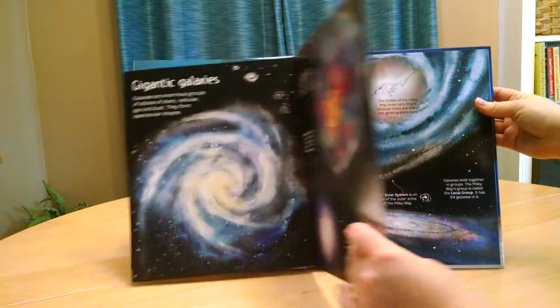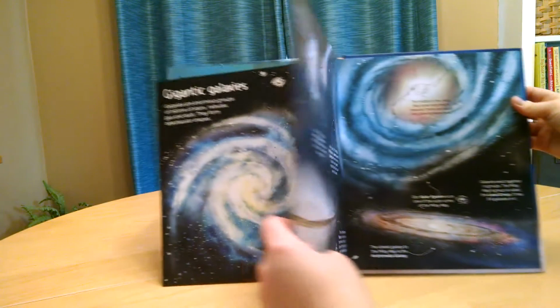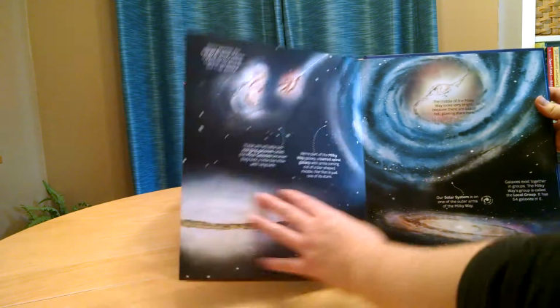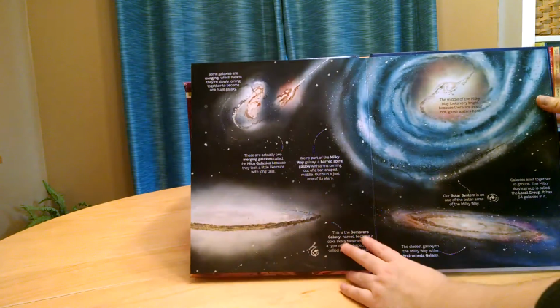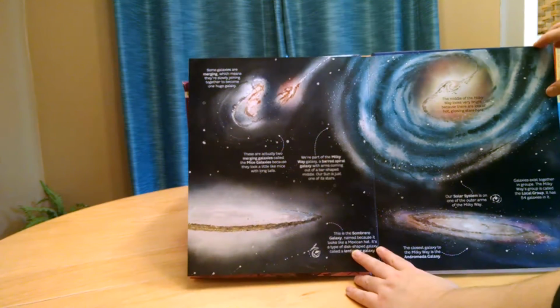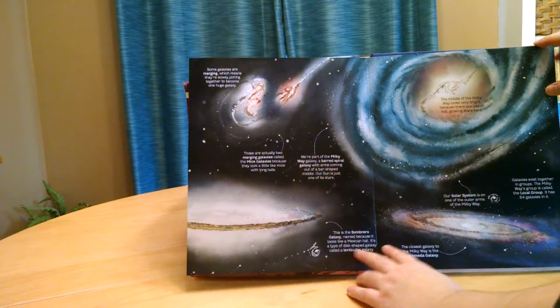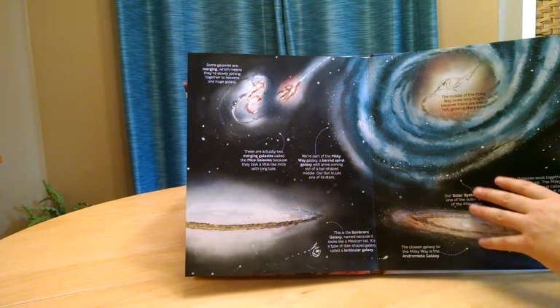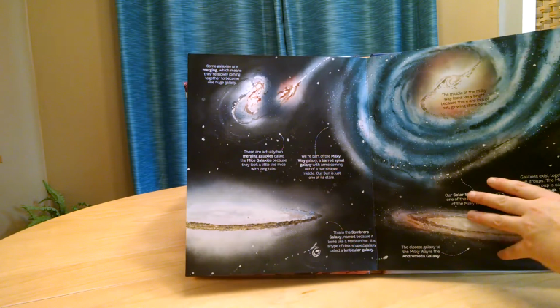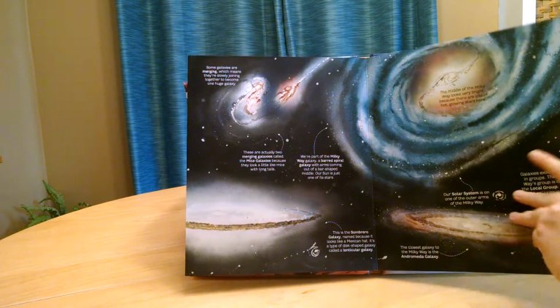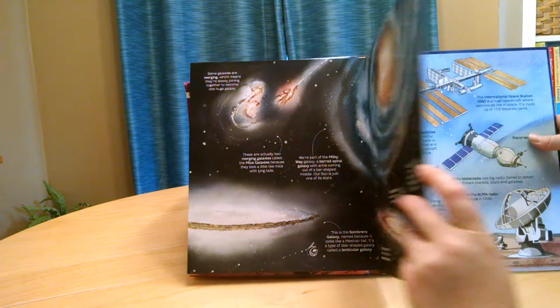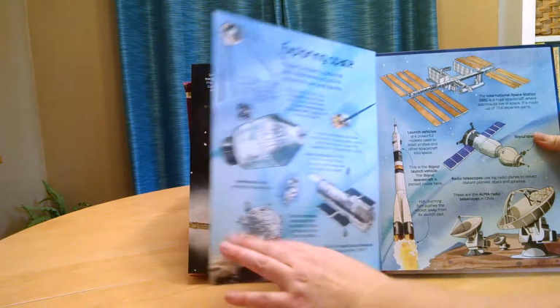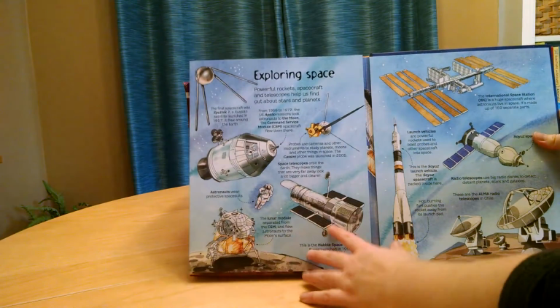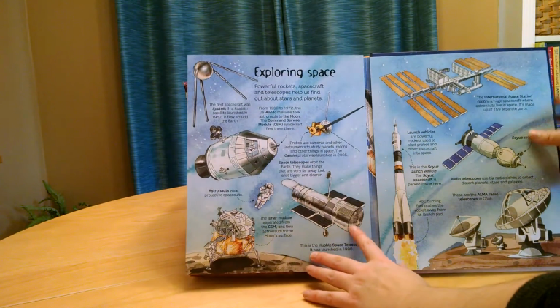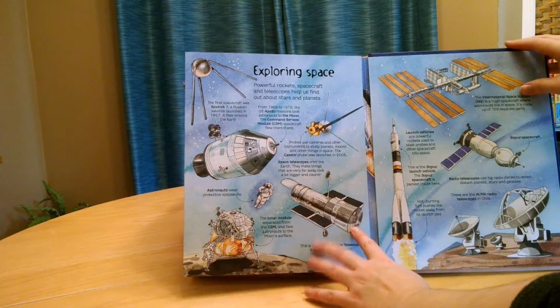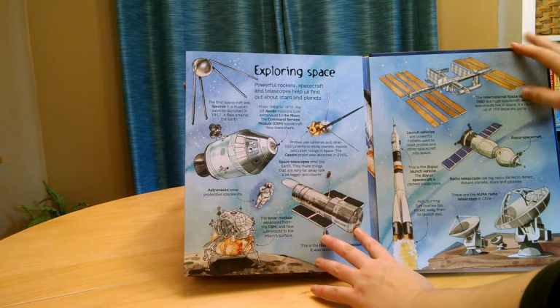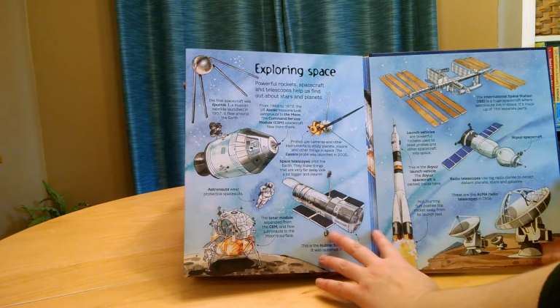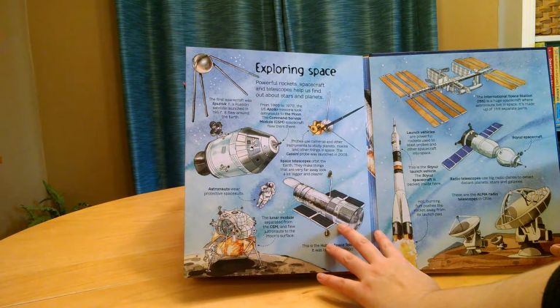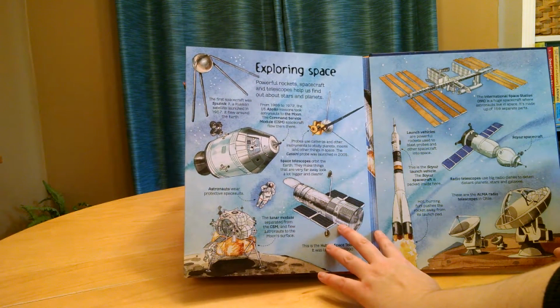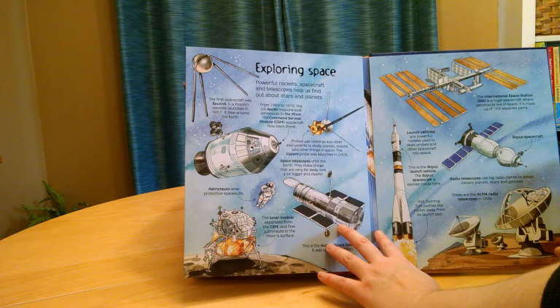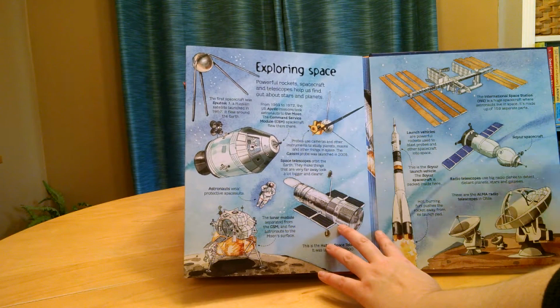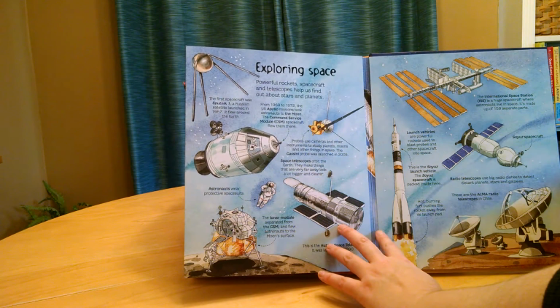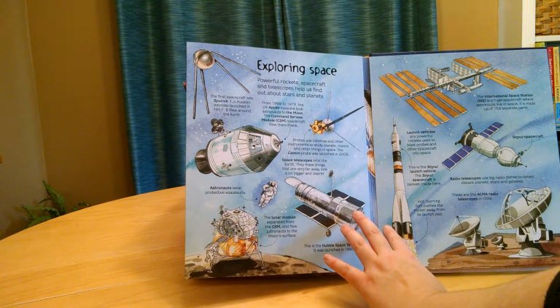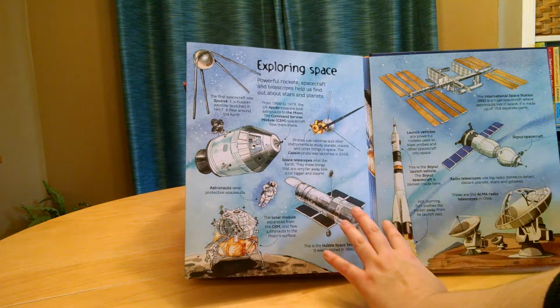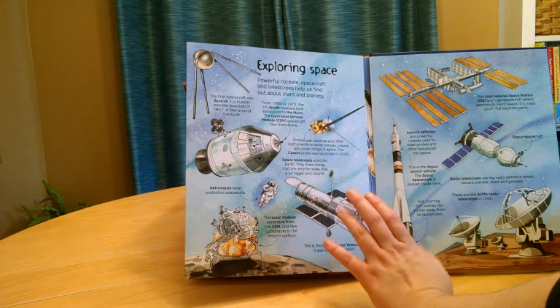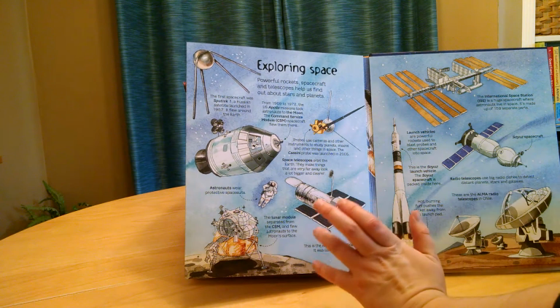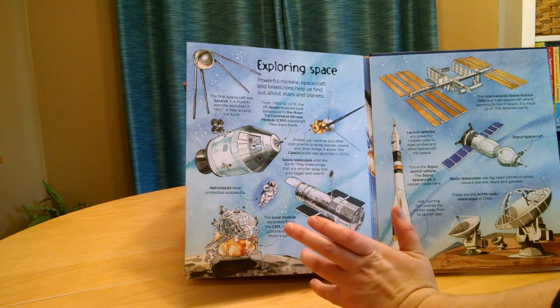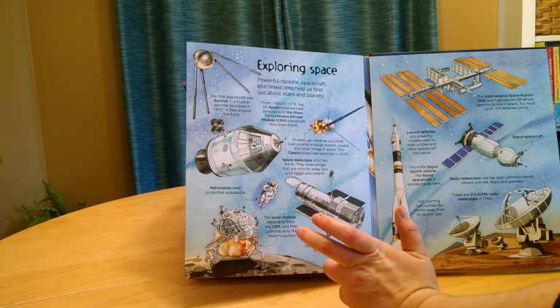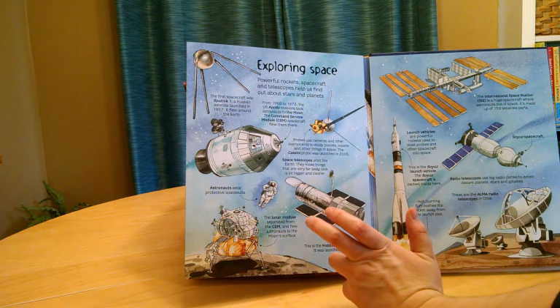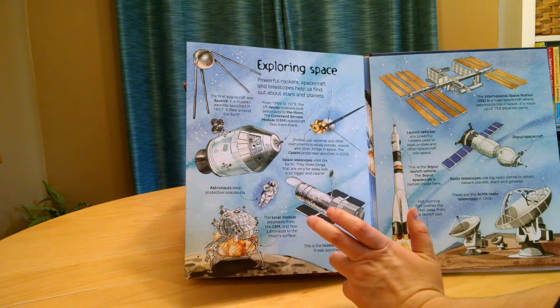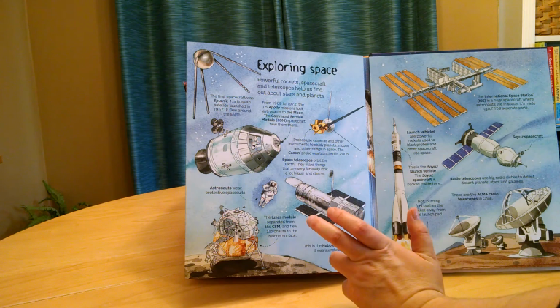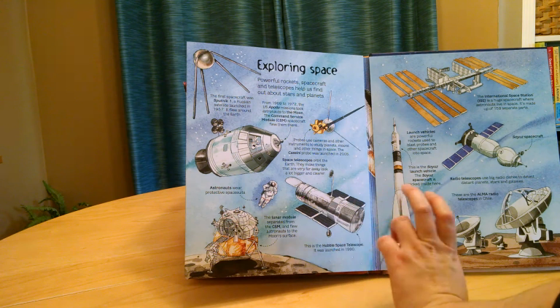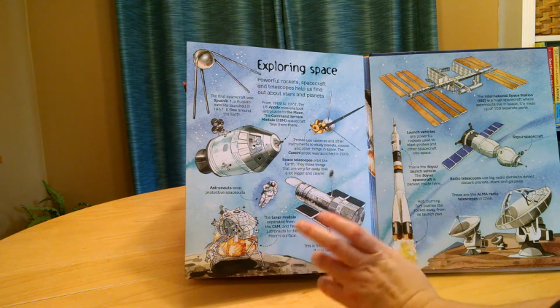This one's a lot of fun. My four-year-old actually sat through and let me read this whole thing to him. Lots of information that I never knew about — like, there are 44 galaxies in our solar system. I had no idea.